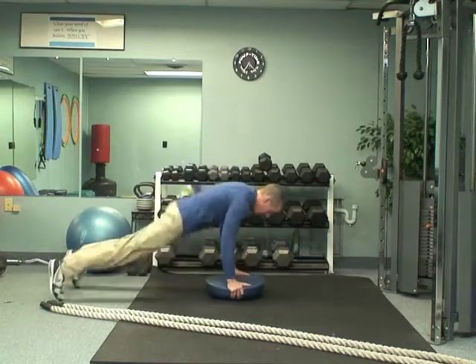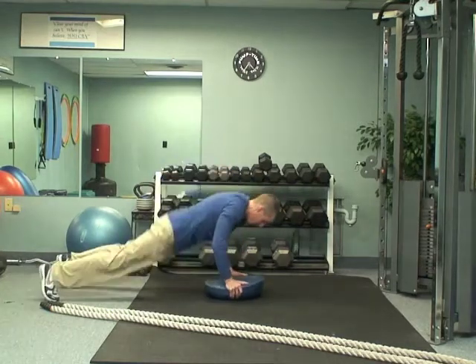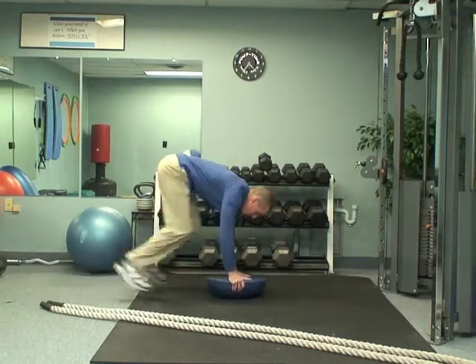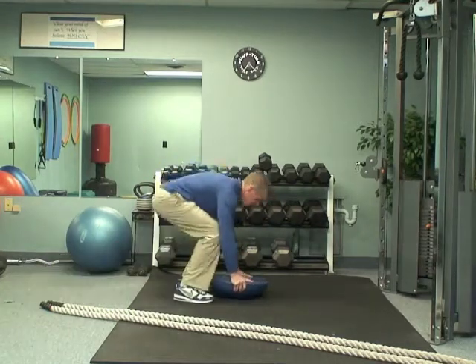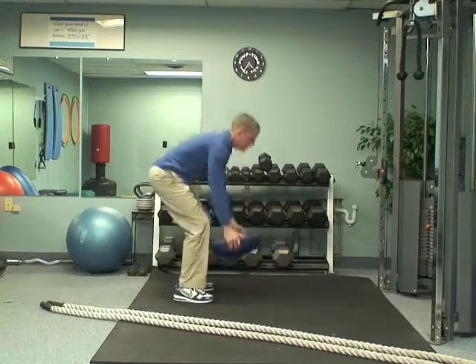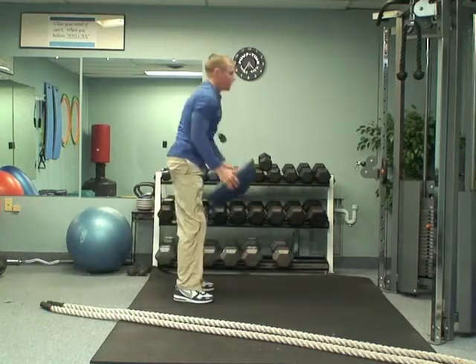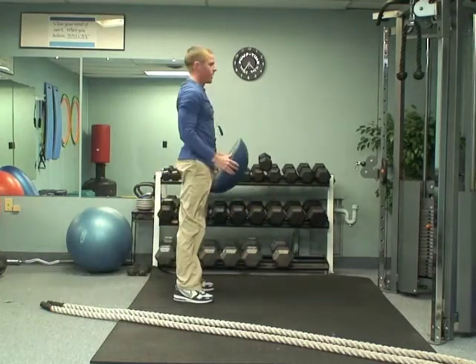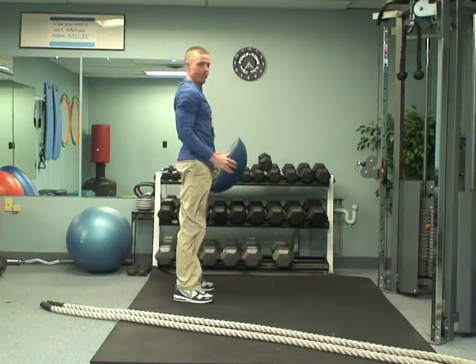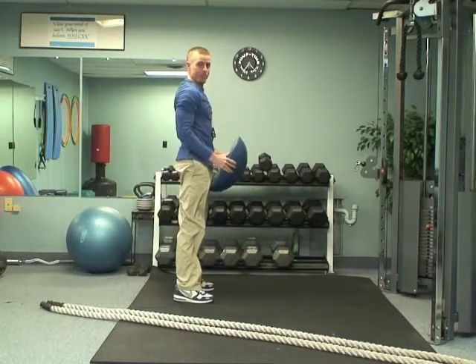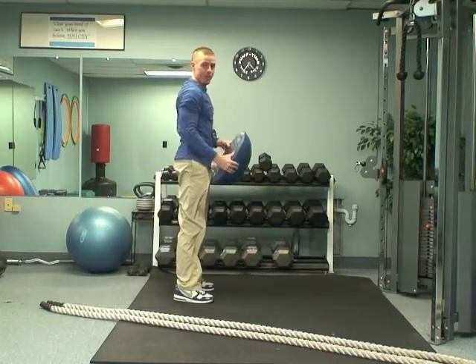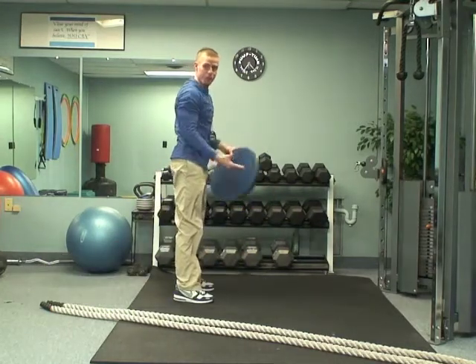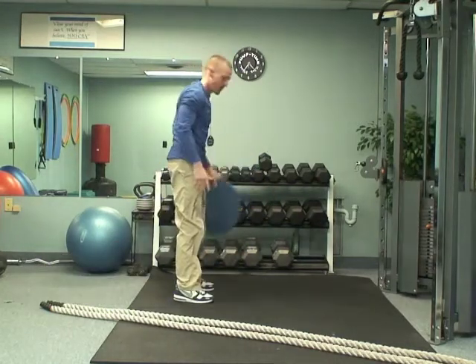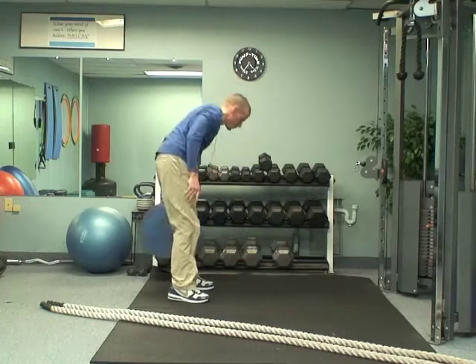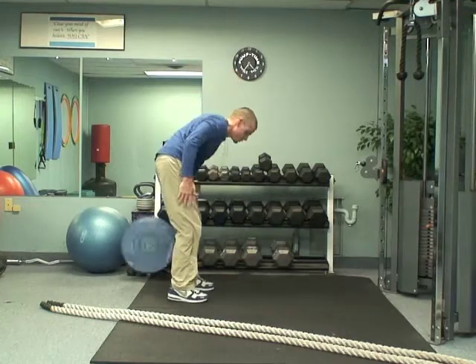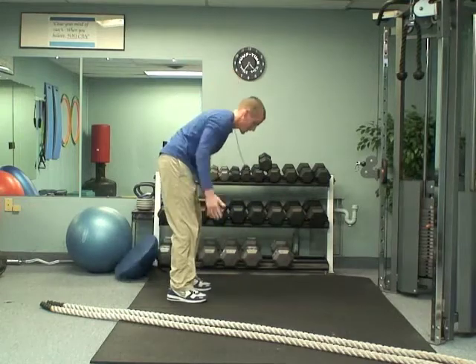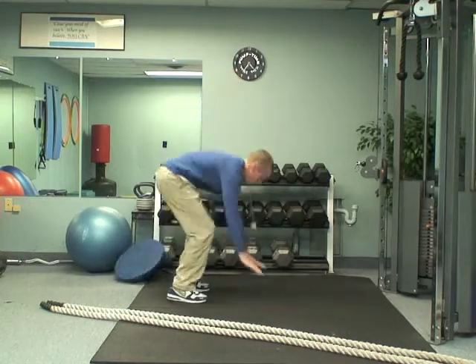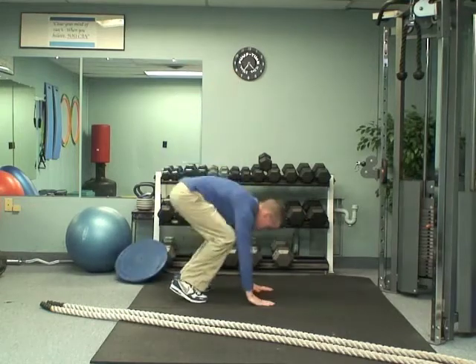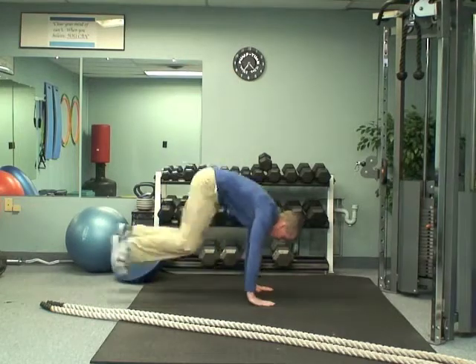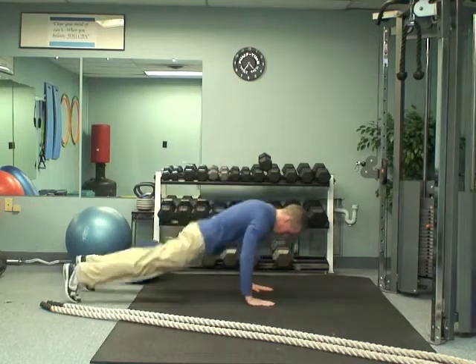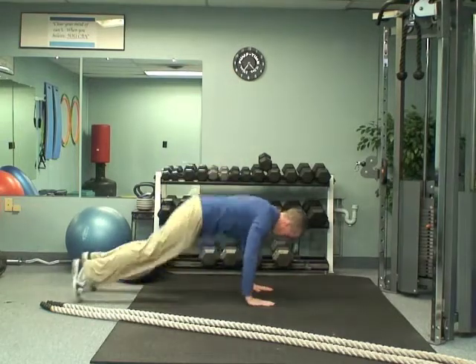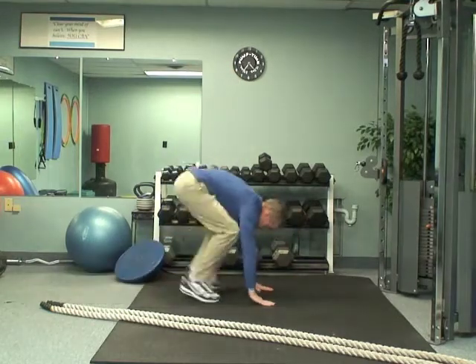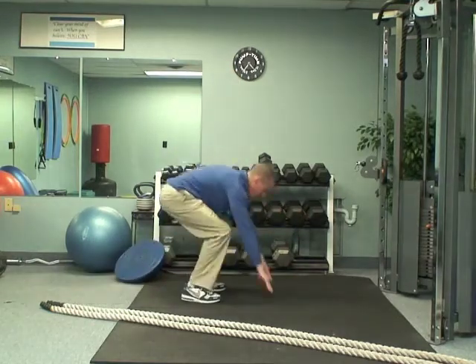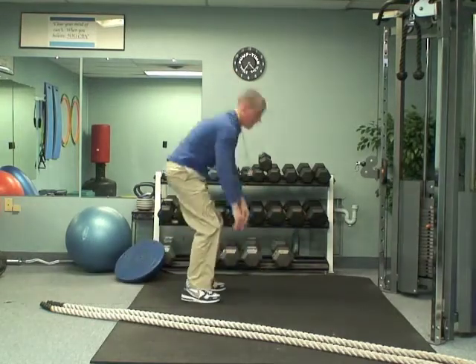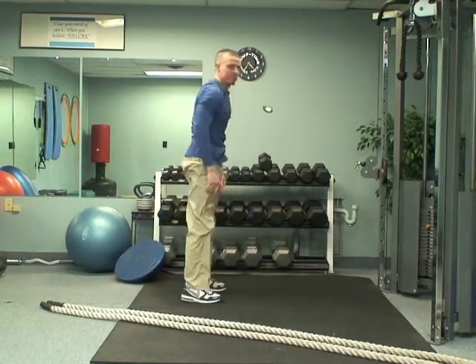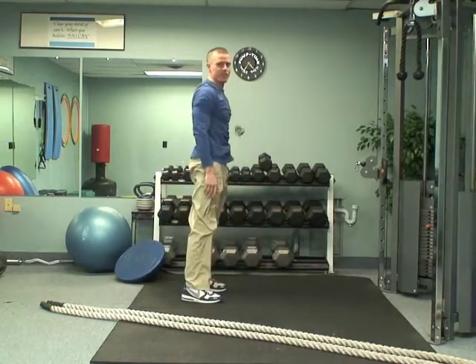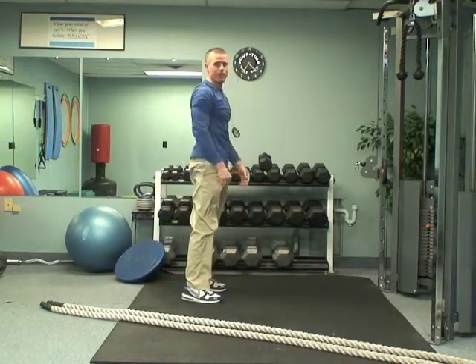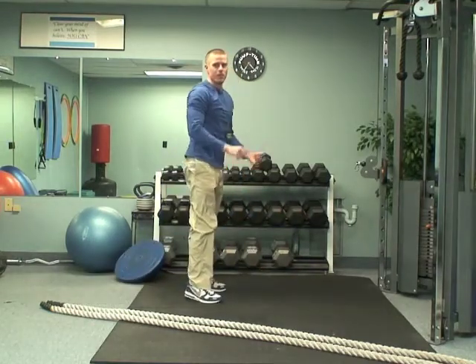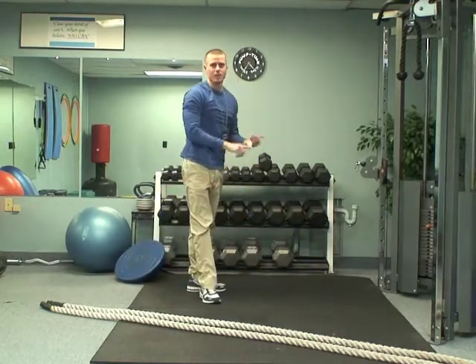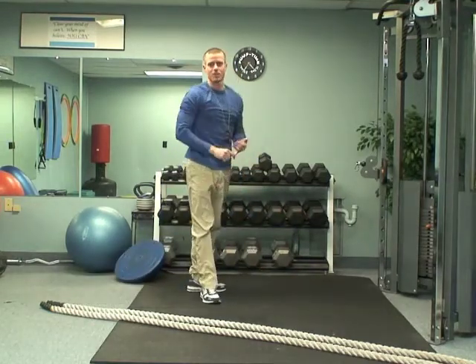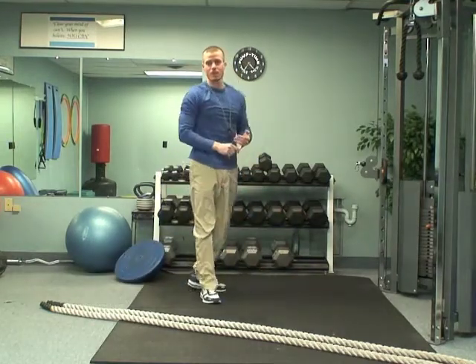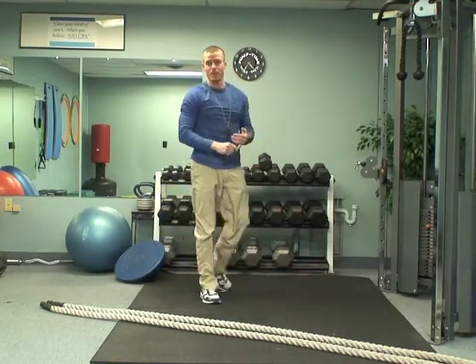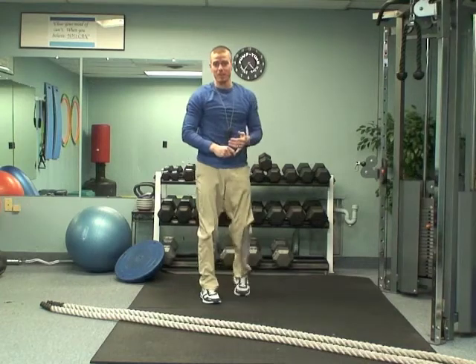Out, in, up. If you don't have the Bosu ball, same thing — out, up, stand up. Time yourself for a minute there.